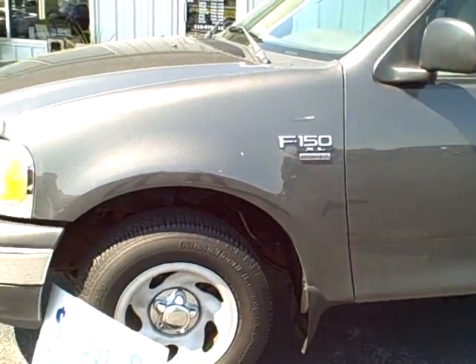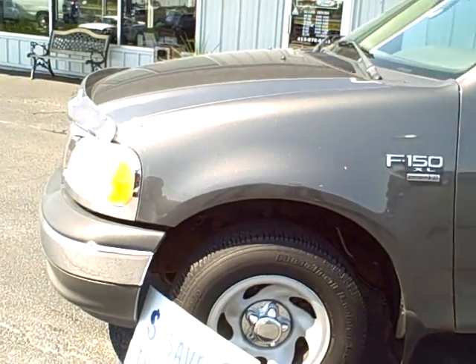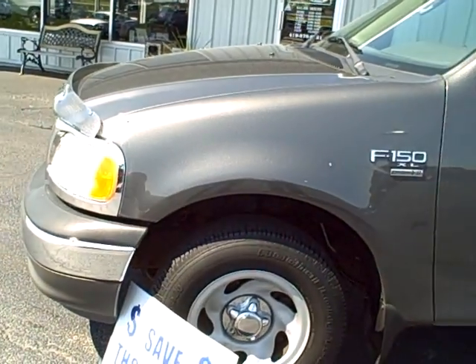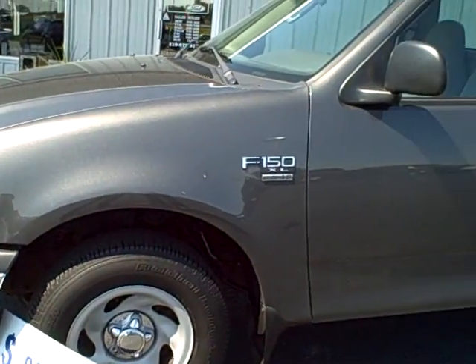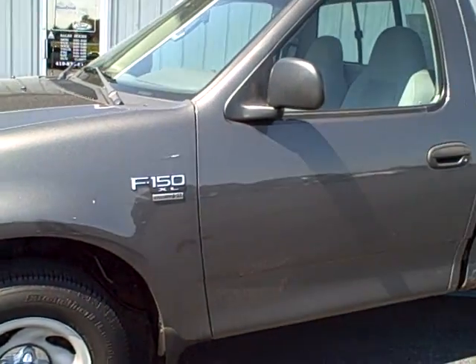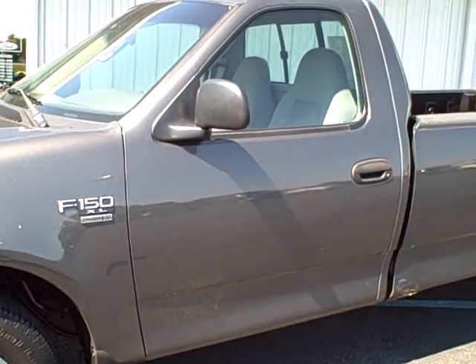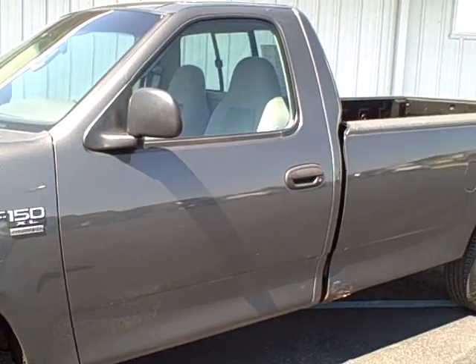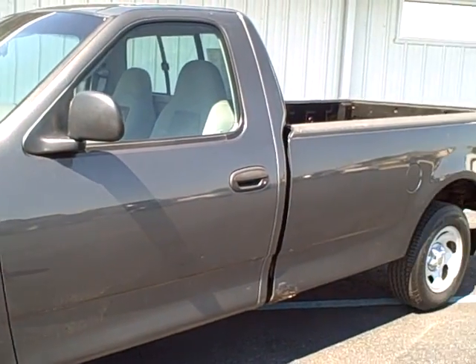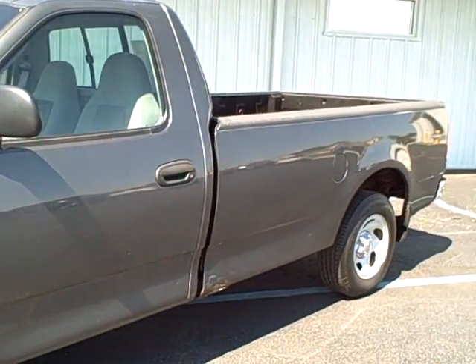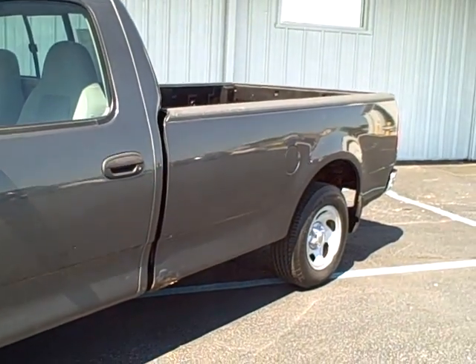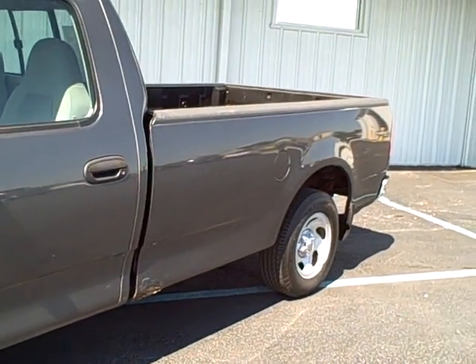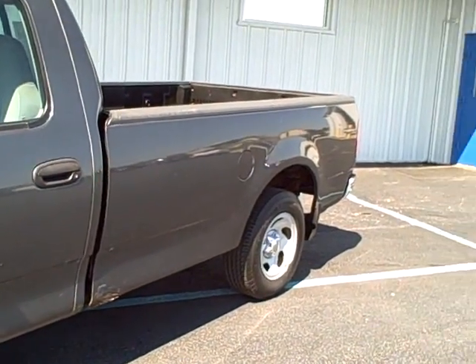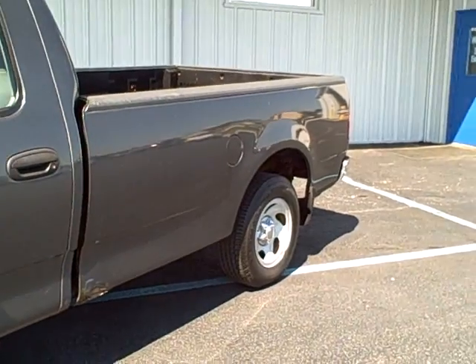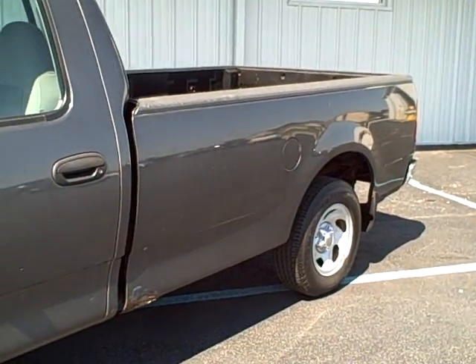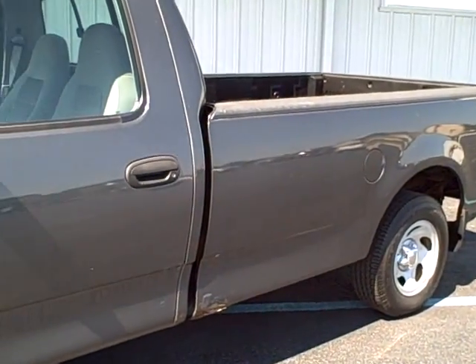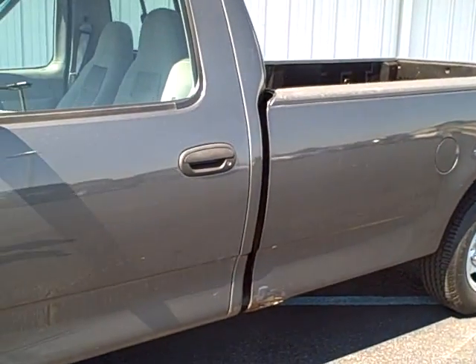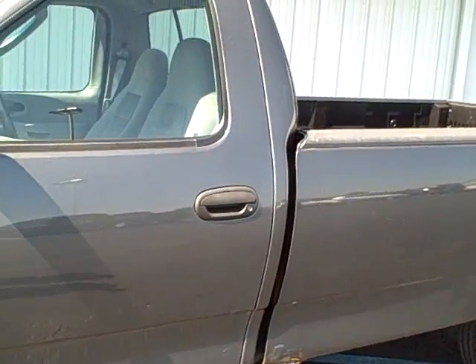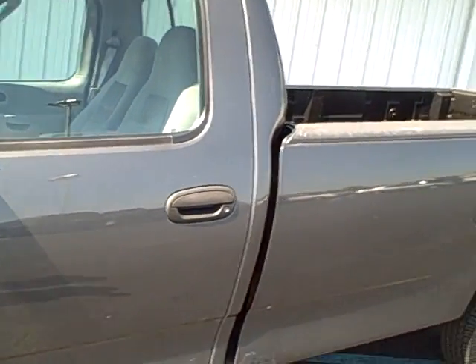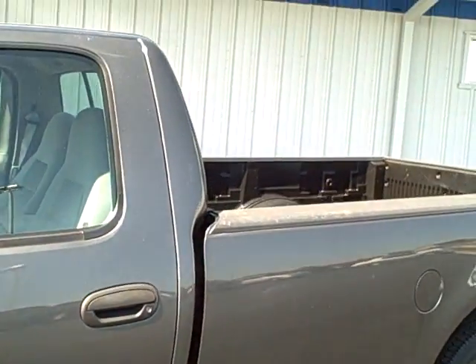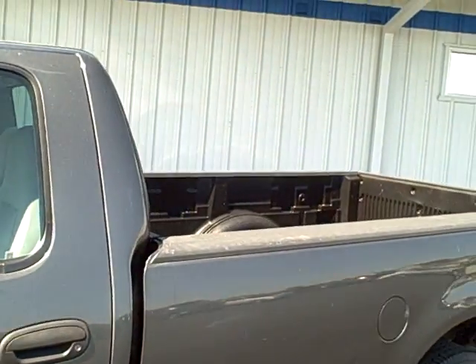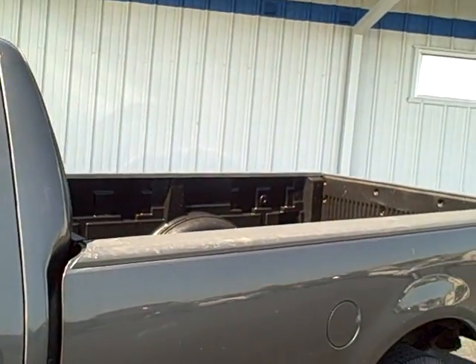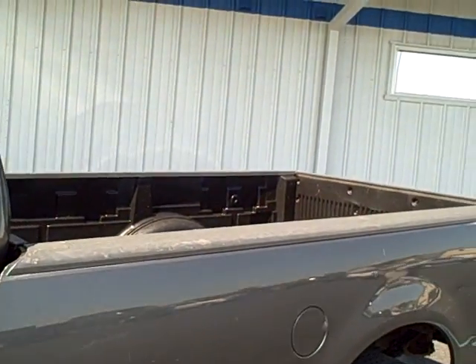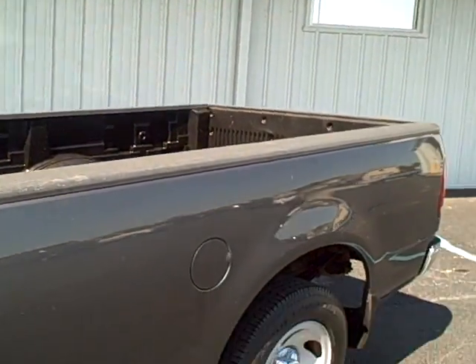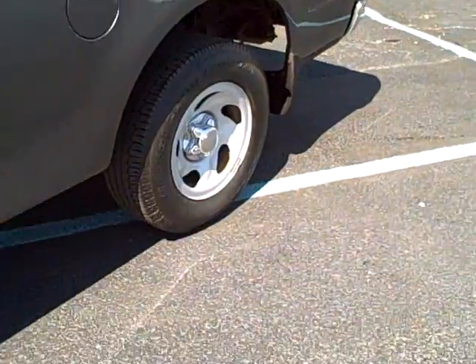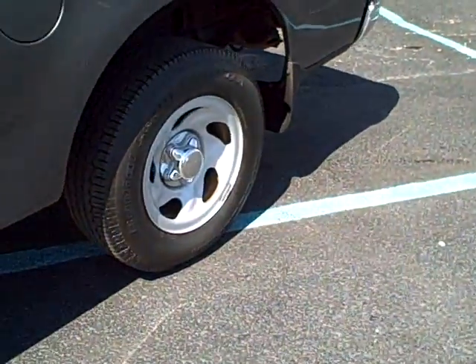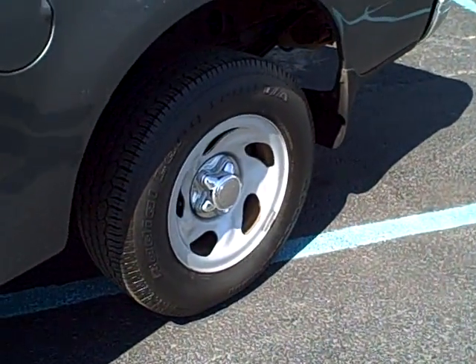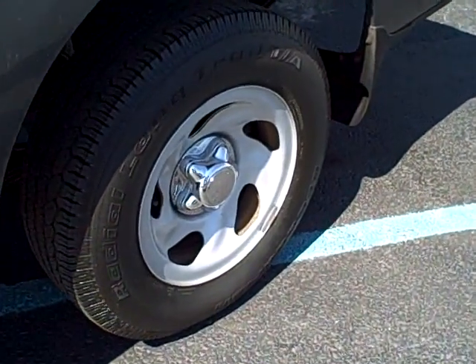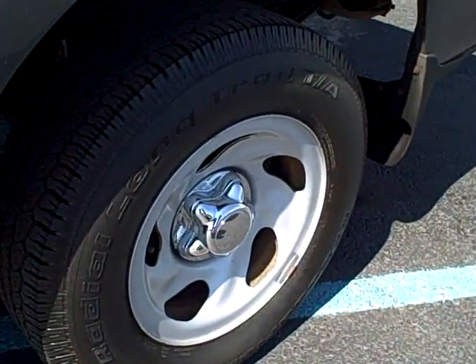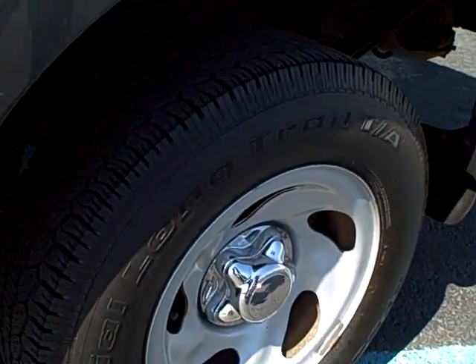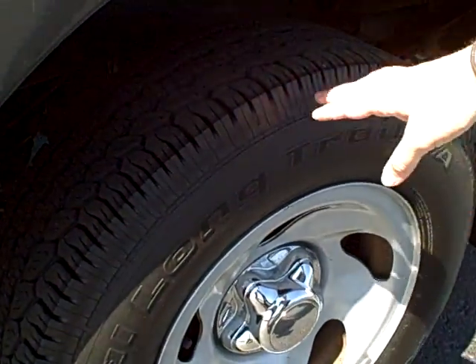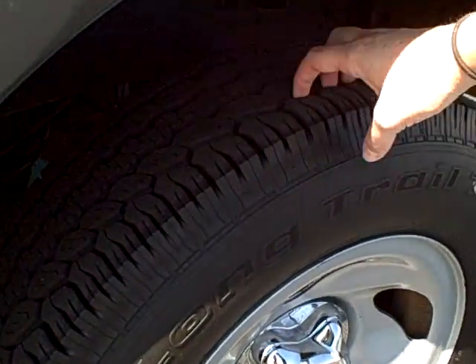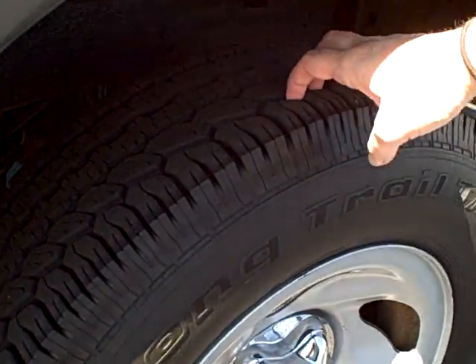Now you're going to save thousands with this truck. The first thing that I want to point out is, one, it is a V8, and two, all four tires have great tire tread life left on them. So you should not have to replace them anytime soon.